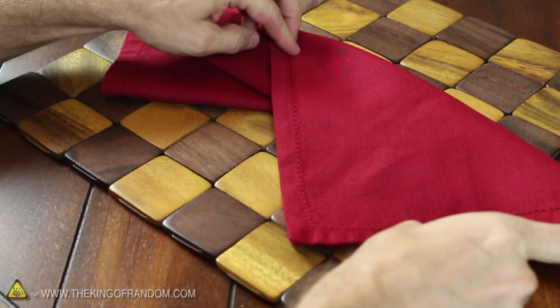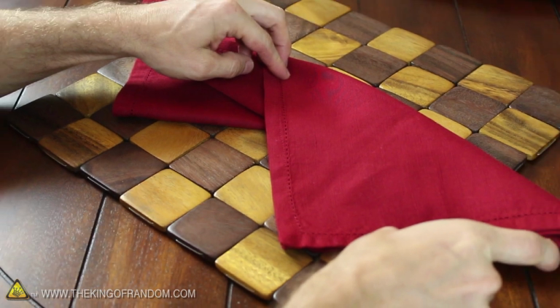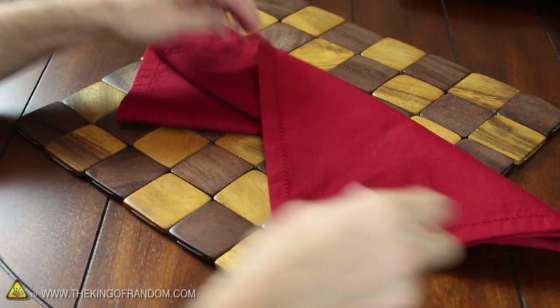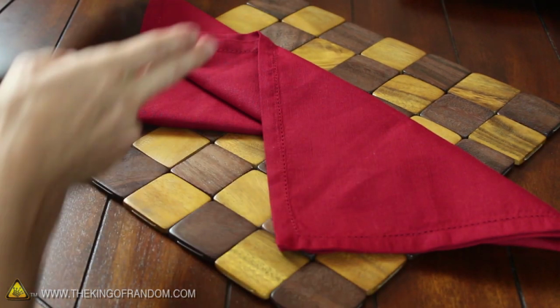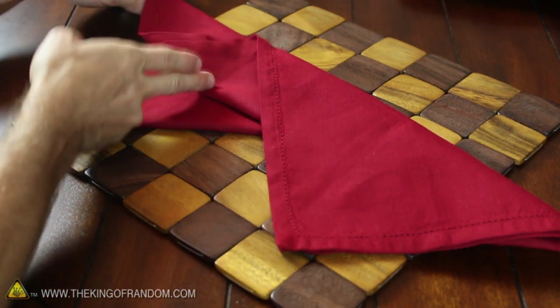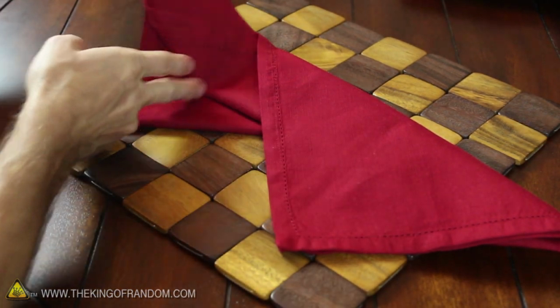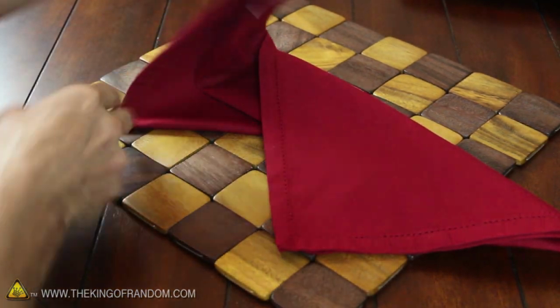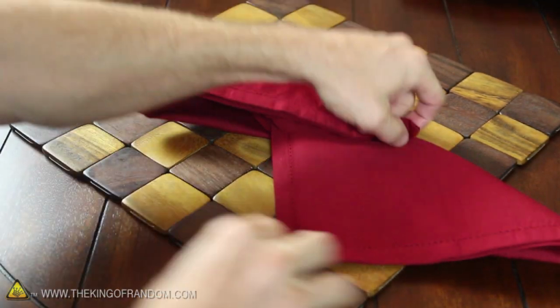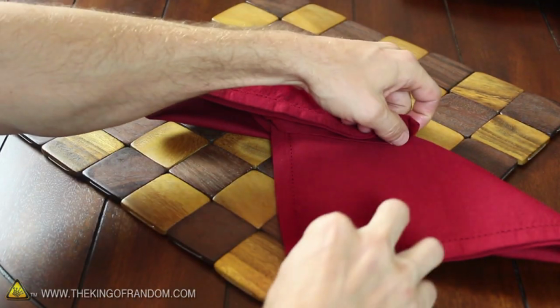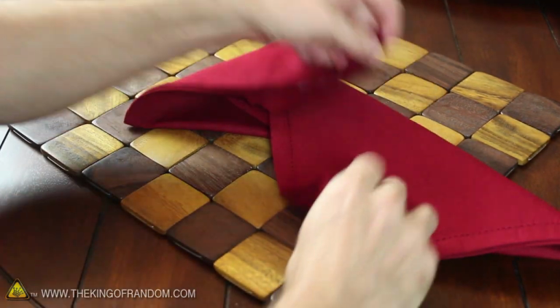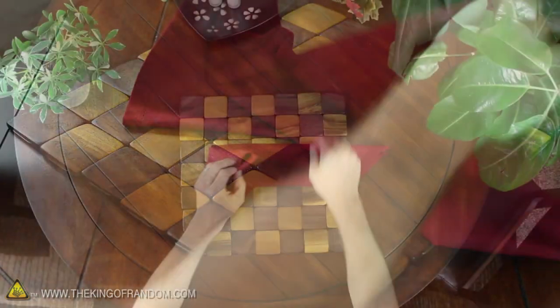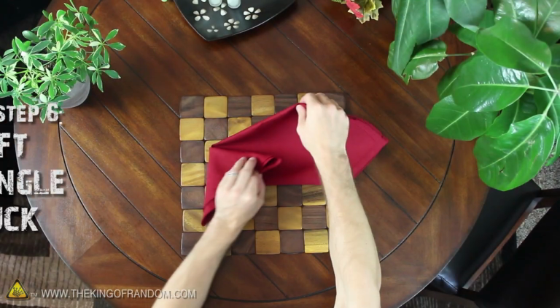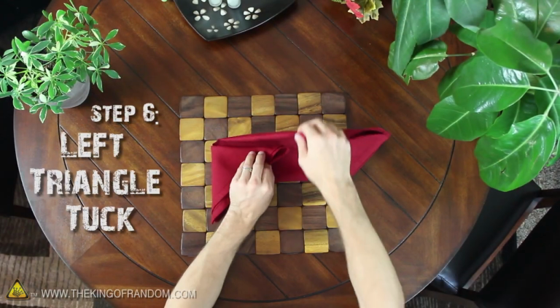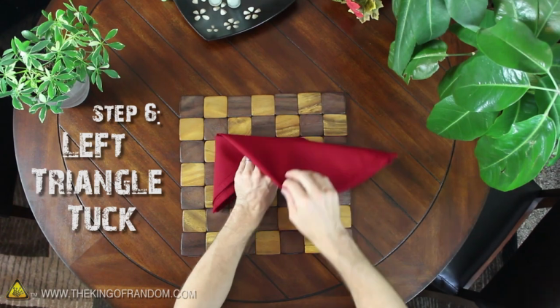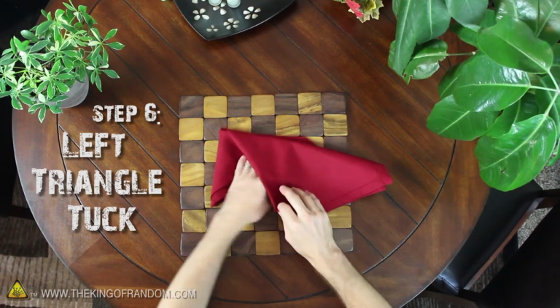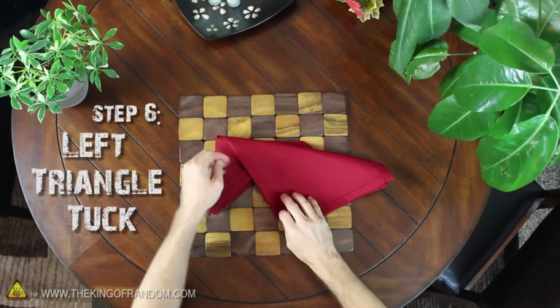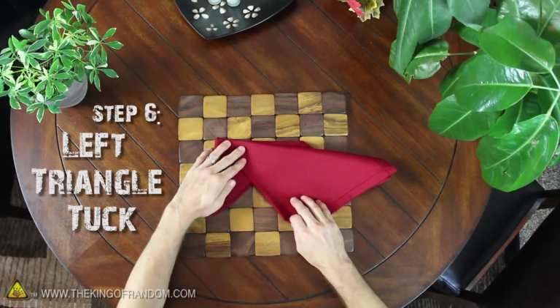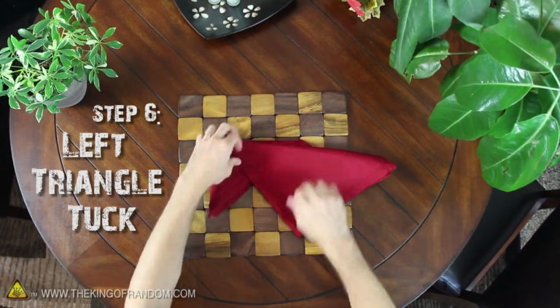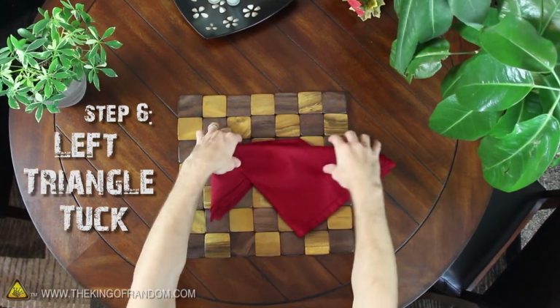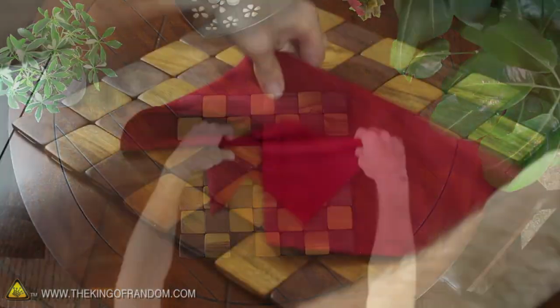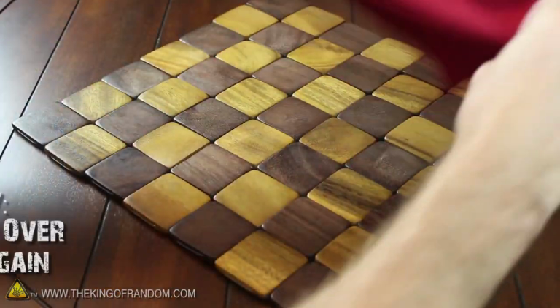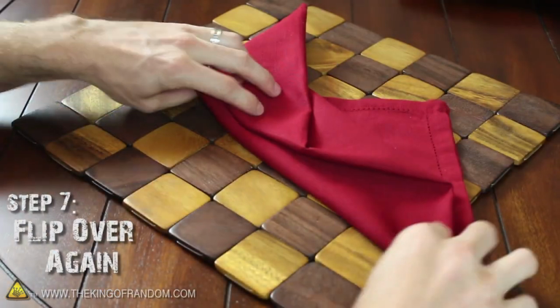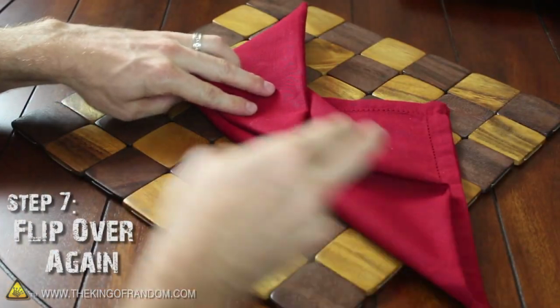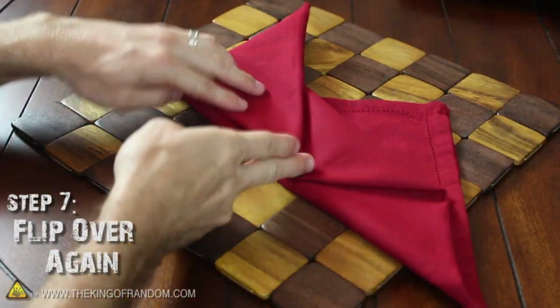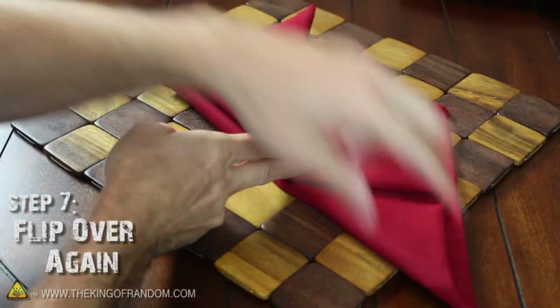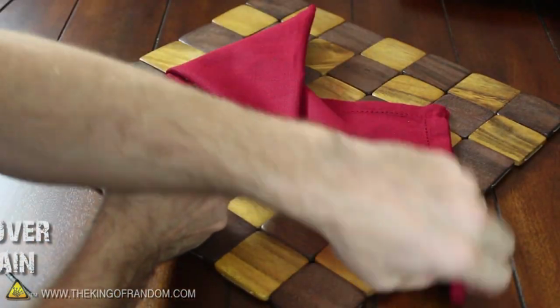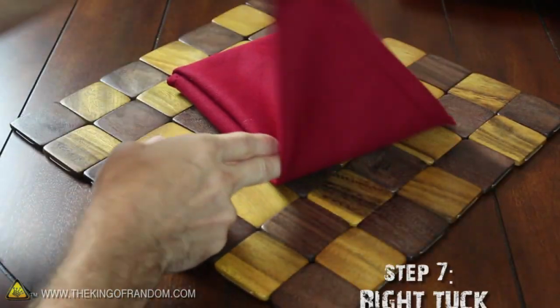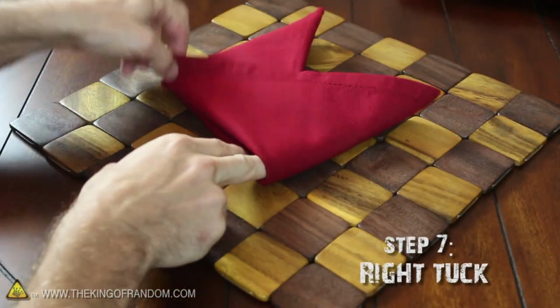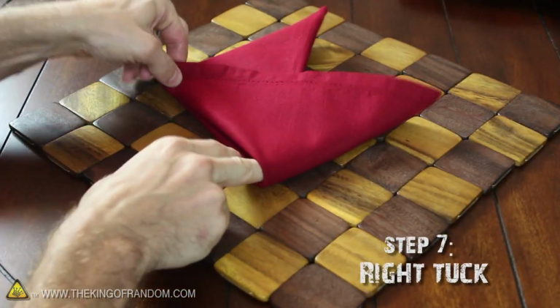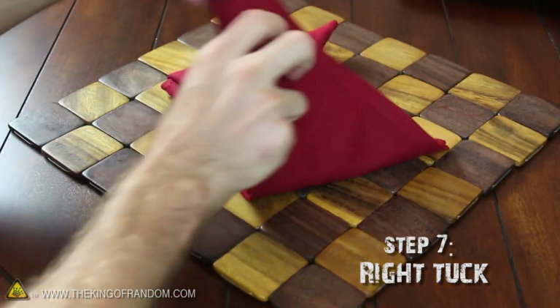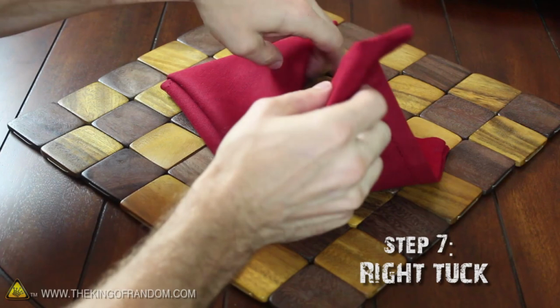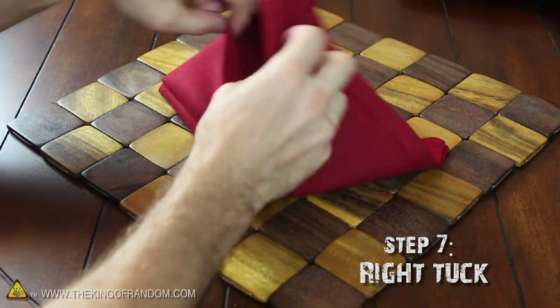To finish up, just crease the left side triangle in half and tuck it into the fold of the other. Now flip it over again and repeat the same thing on the other side, and when that's tucked into place,